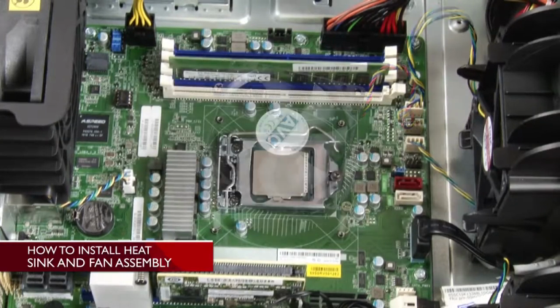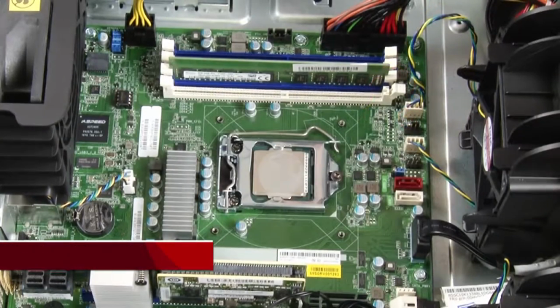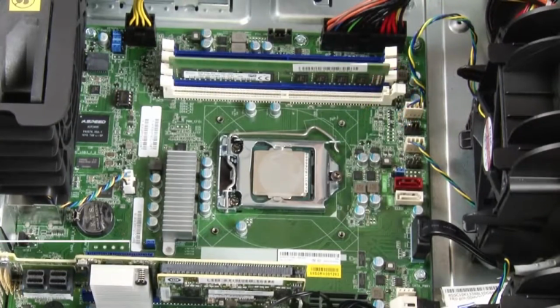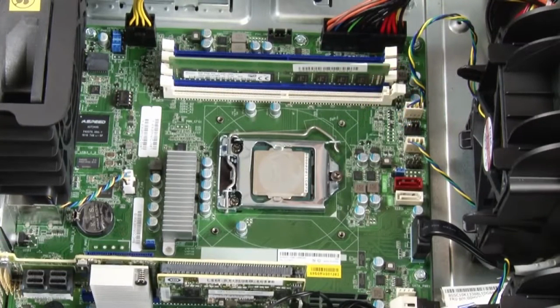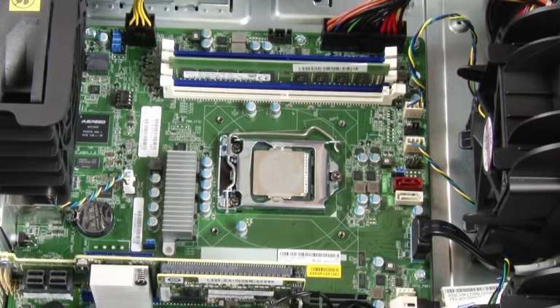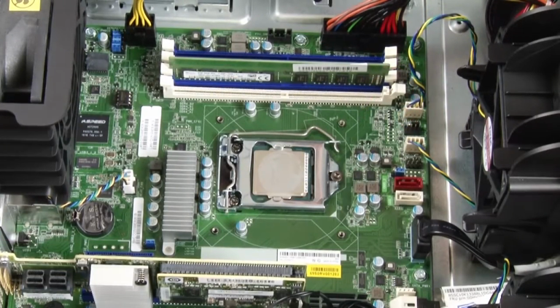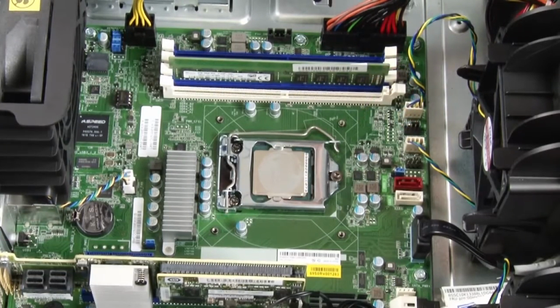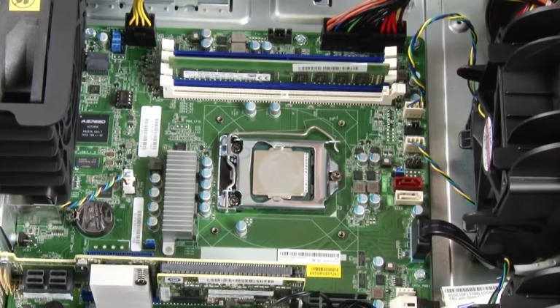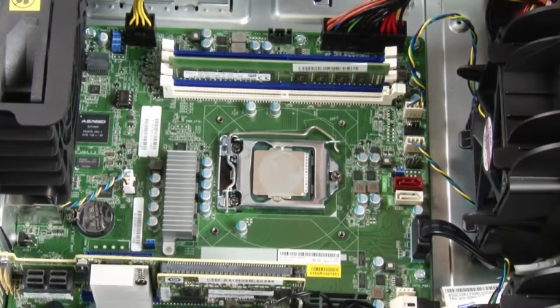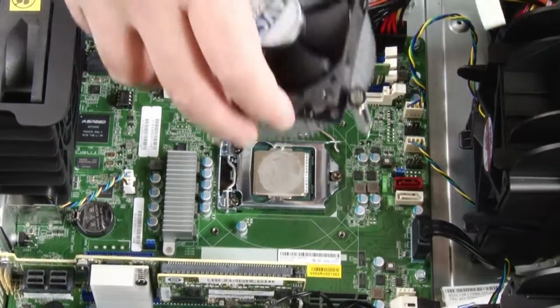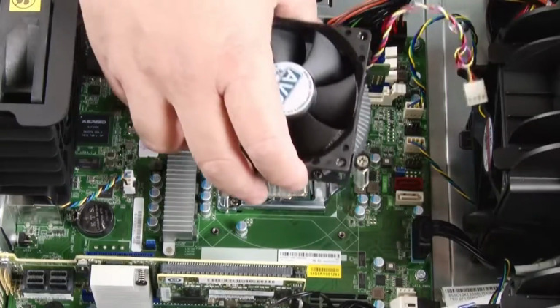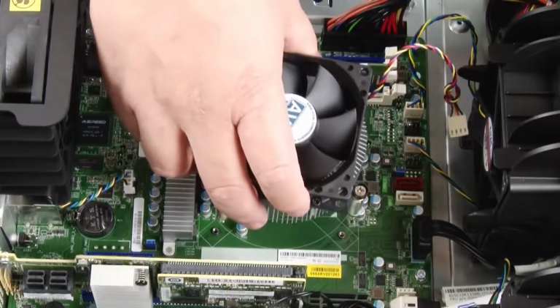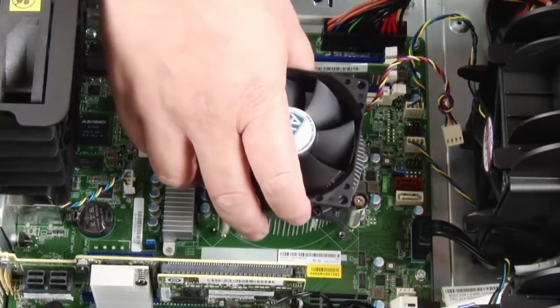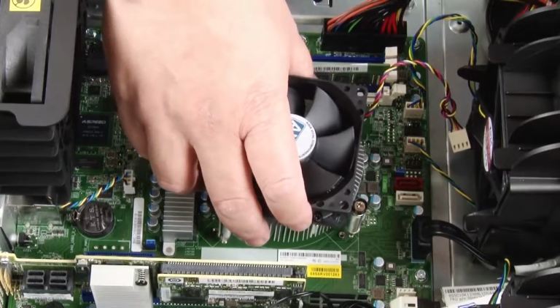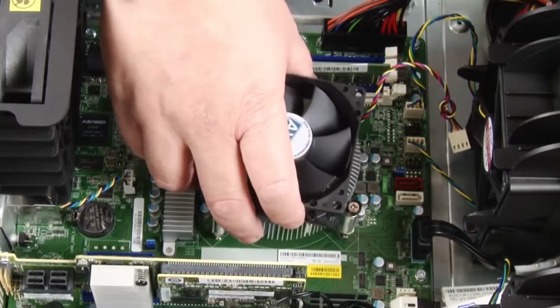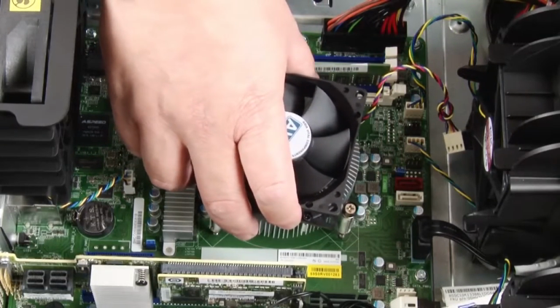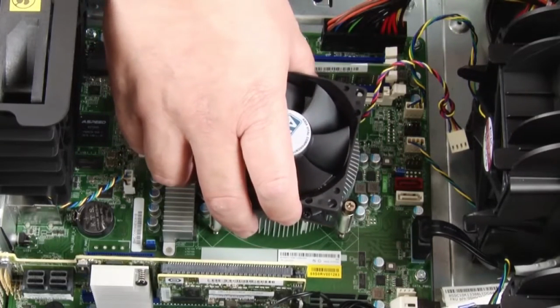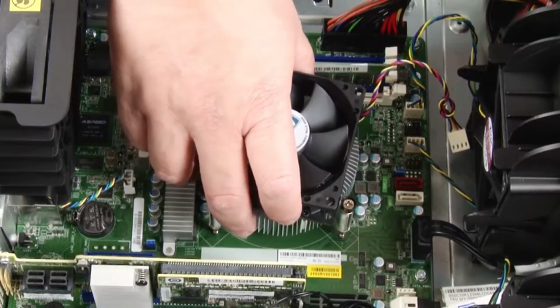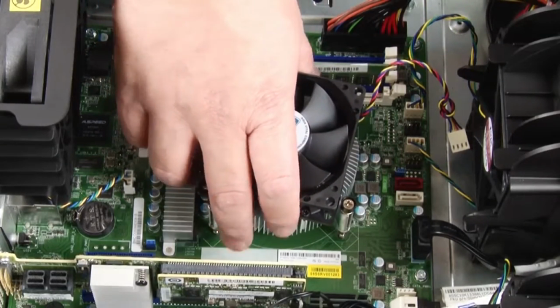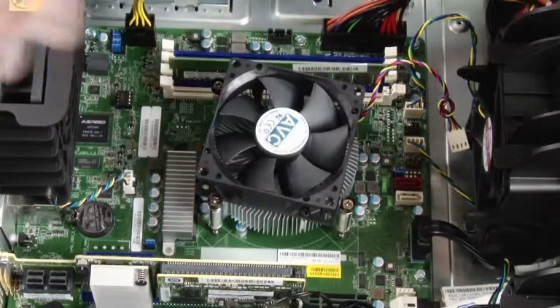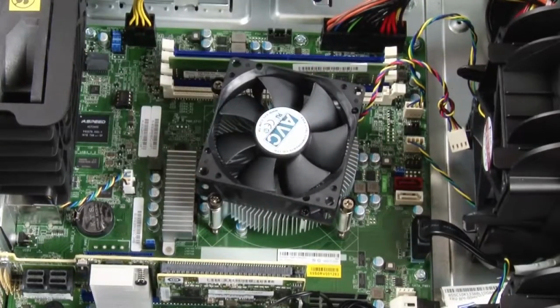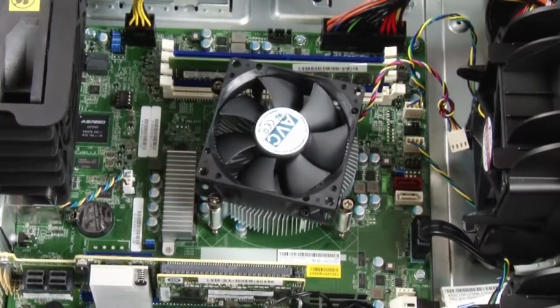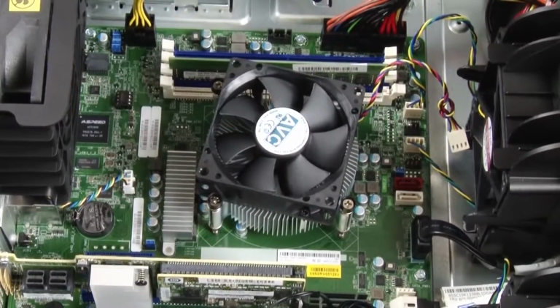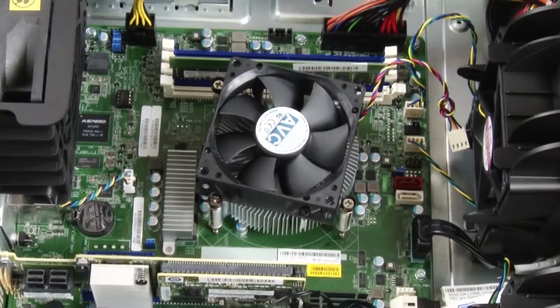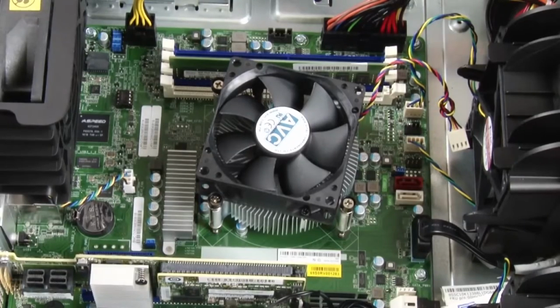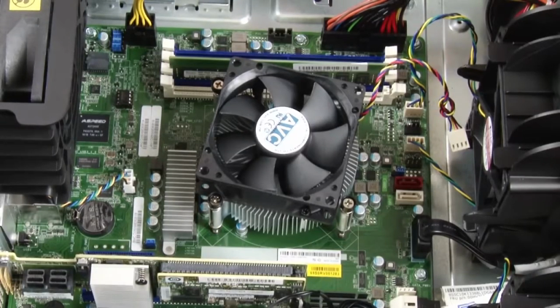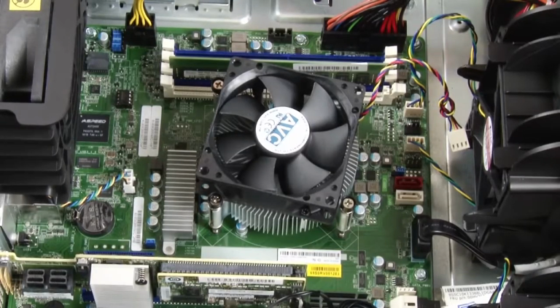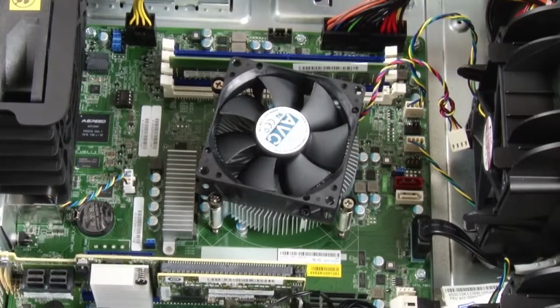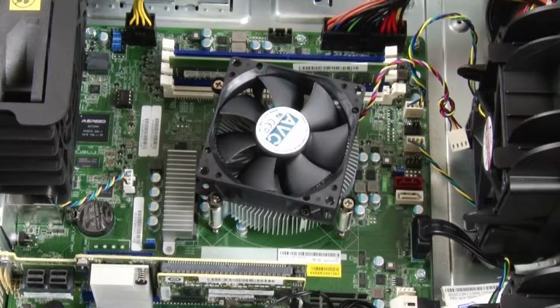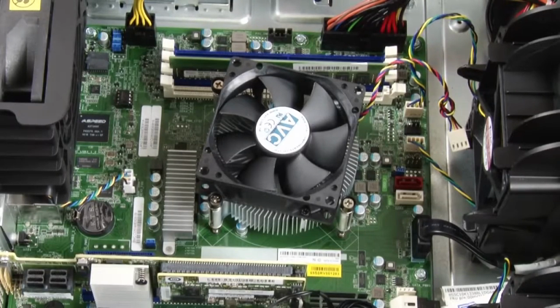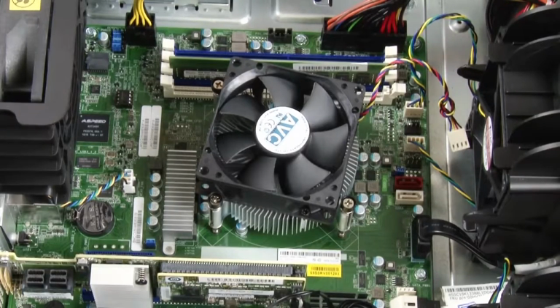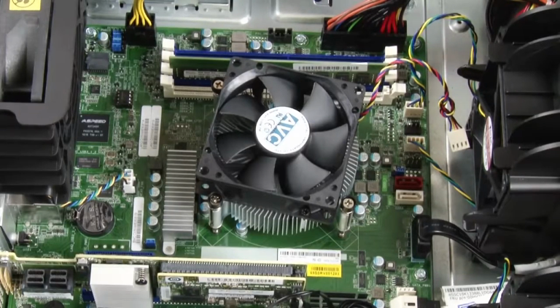To install the heat sink and fan assembly, place the new heat sink and fan assembly on the system board so that the screws on the new heat sink and fan assembly are inserted into the corresponding holes in the system board.